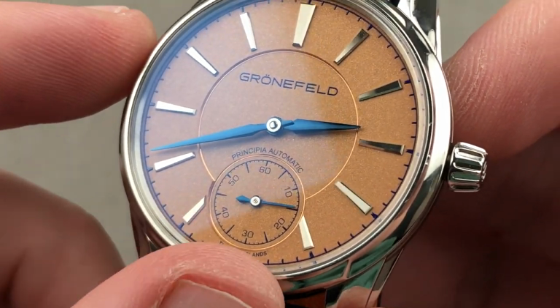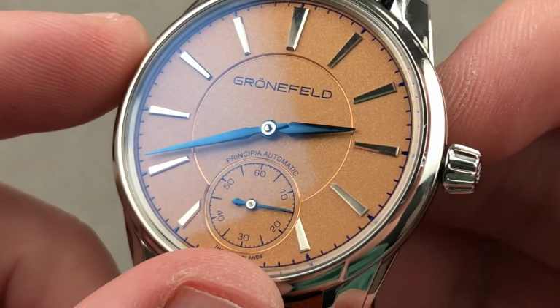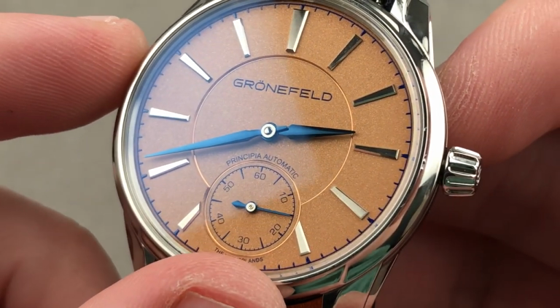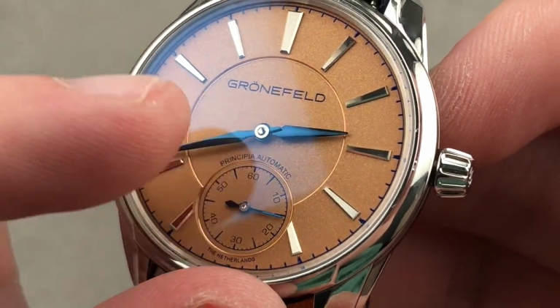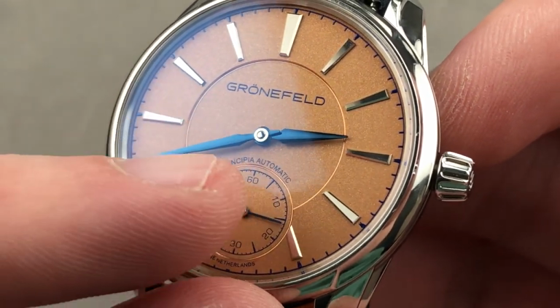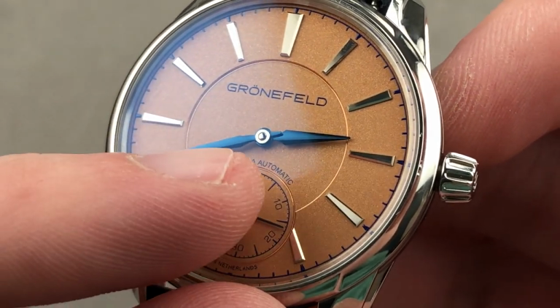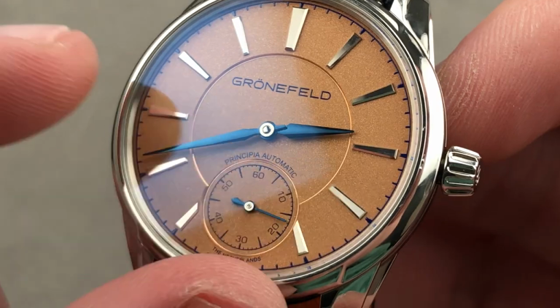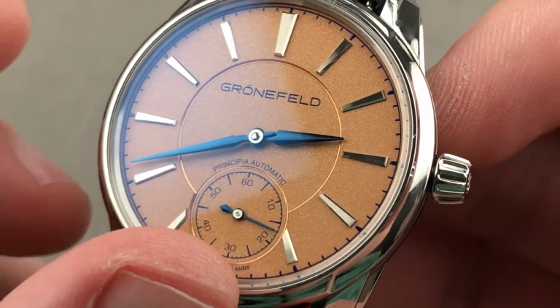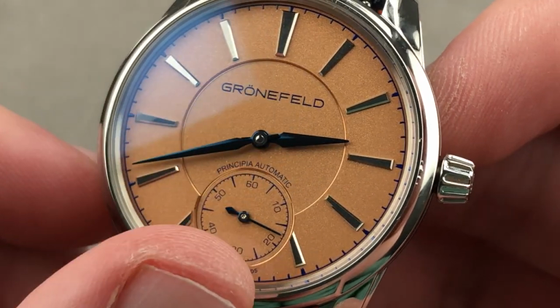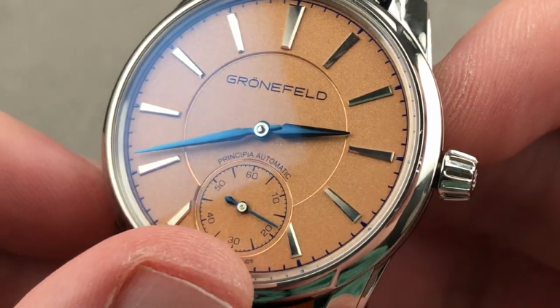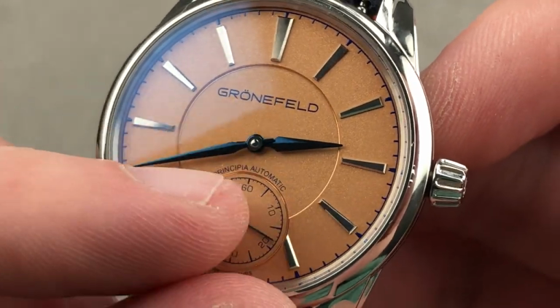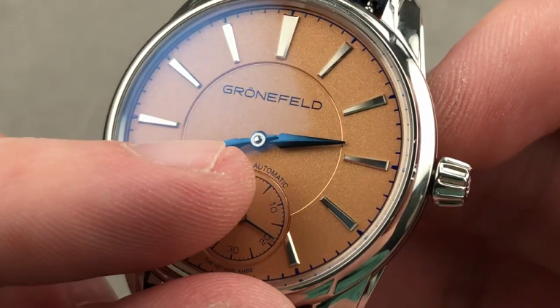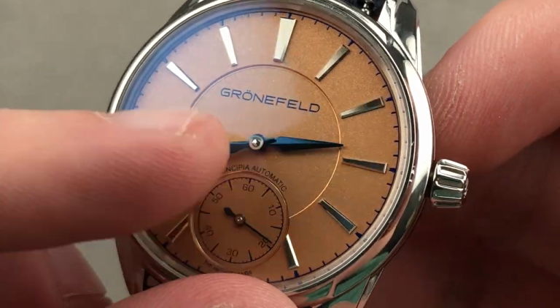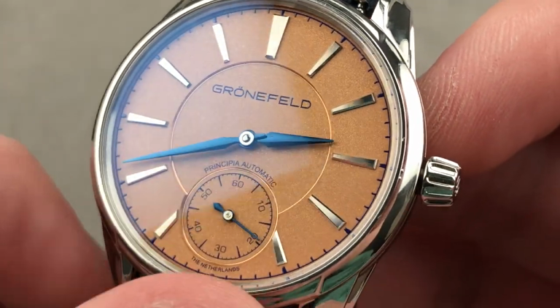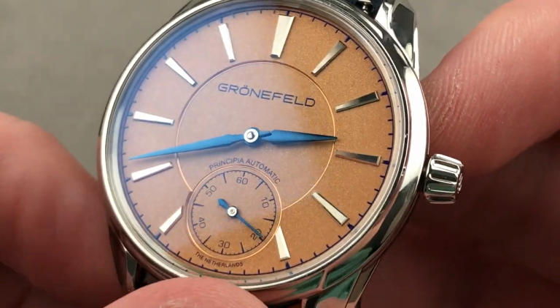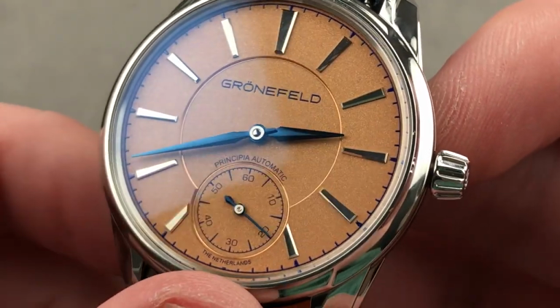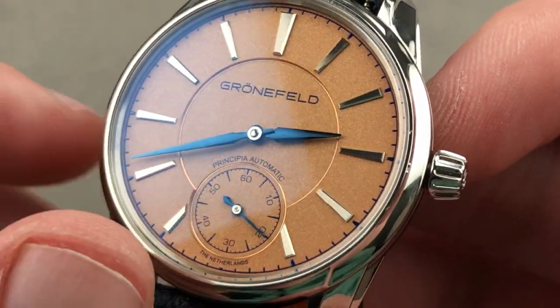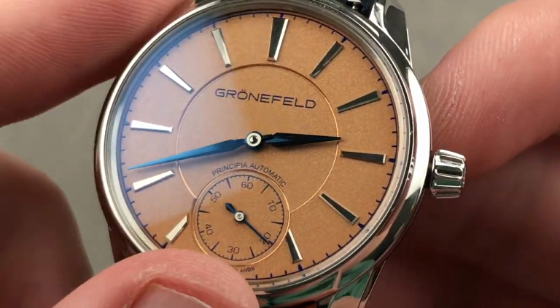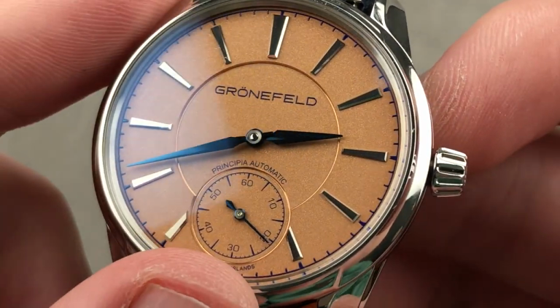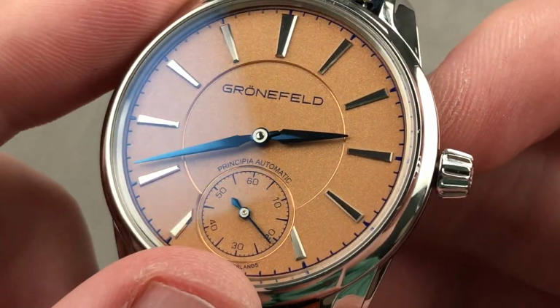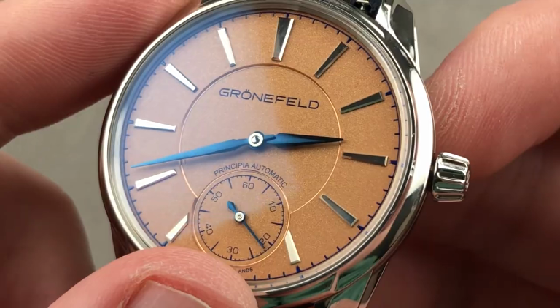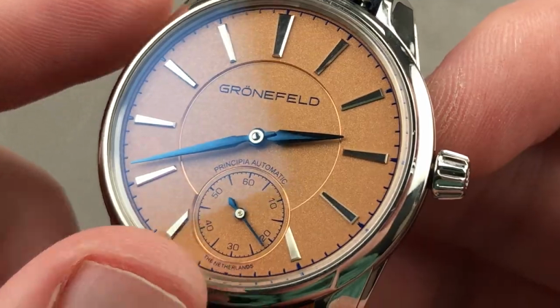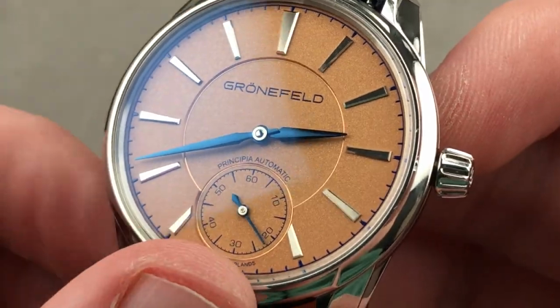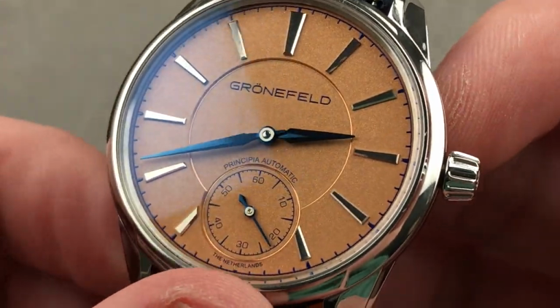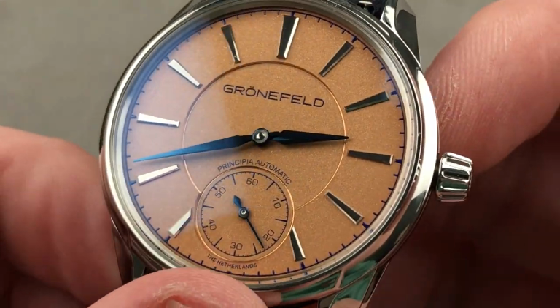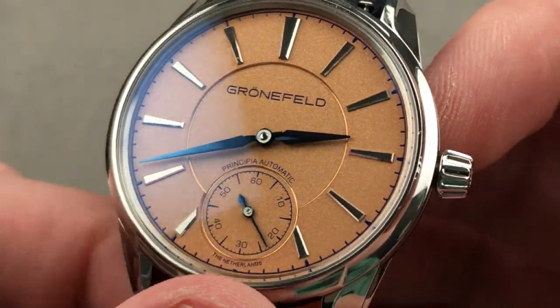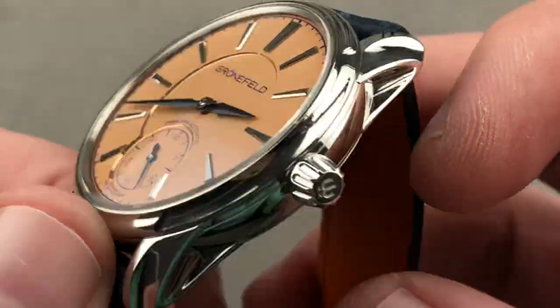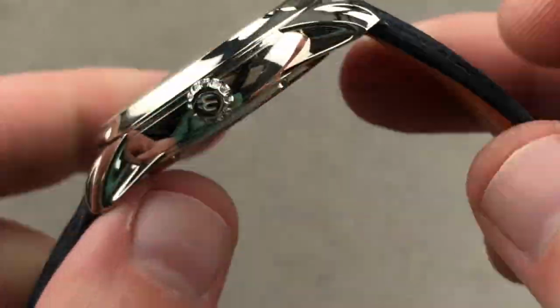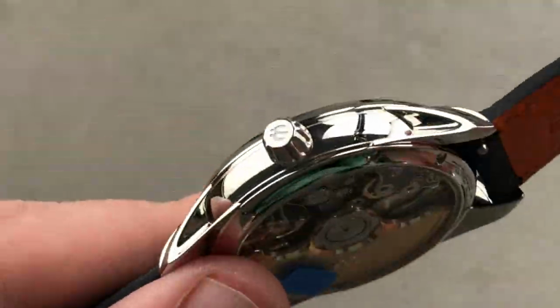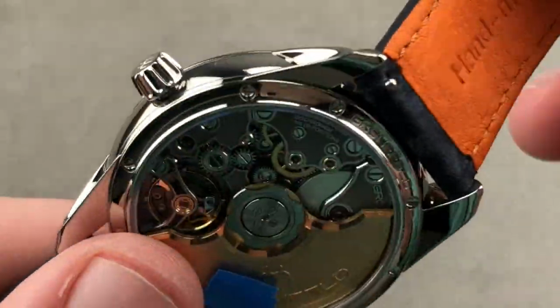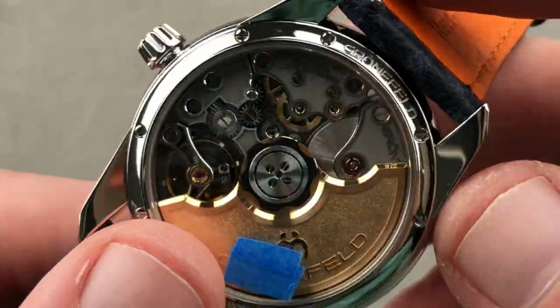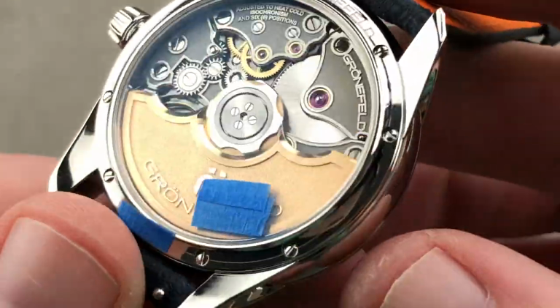The timepiece features a lovely polished cannon pinion amid the hands at center, and you can see the center has been mirror-polished. No detail is overlooked with this watch, front or back. Let's check out that back.